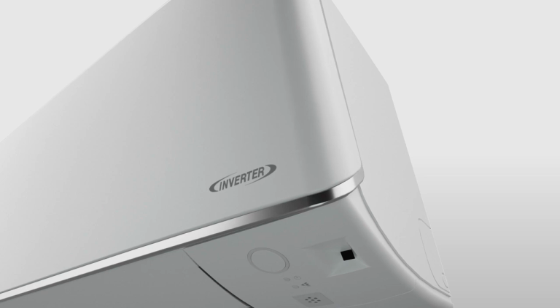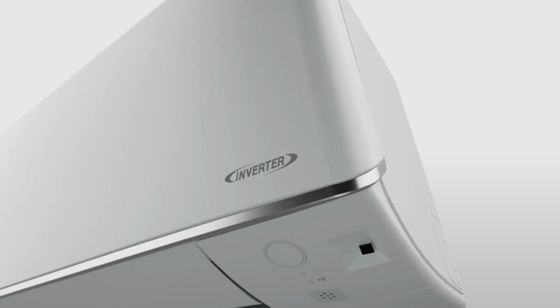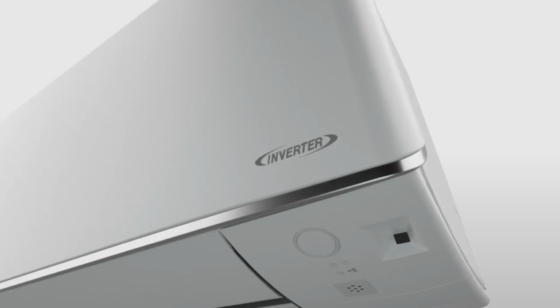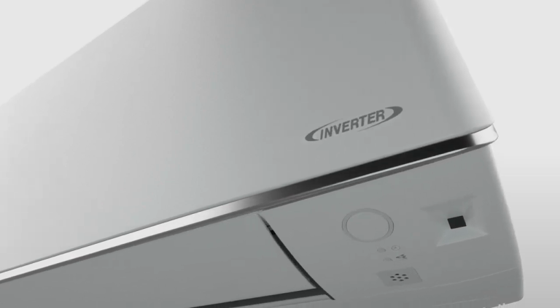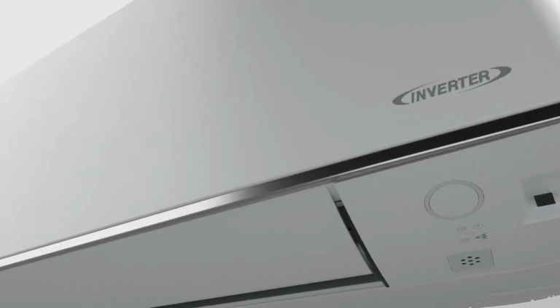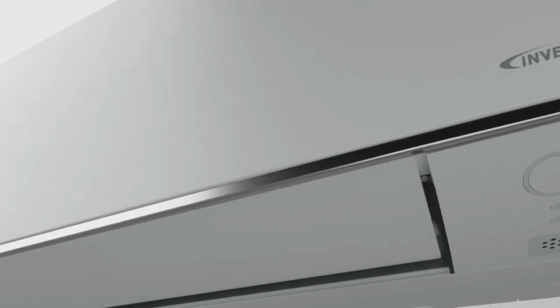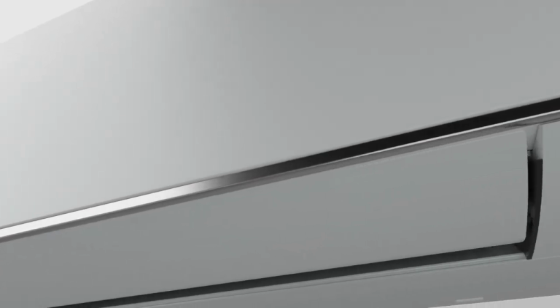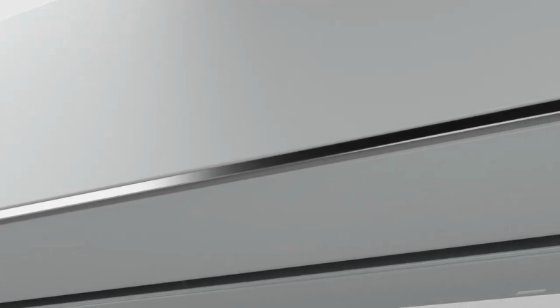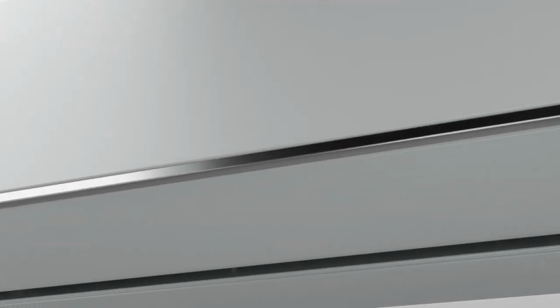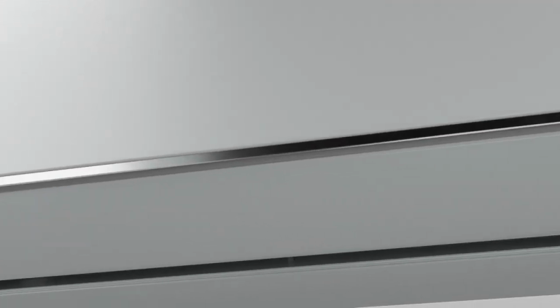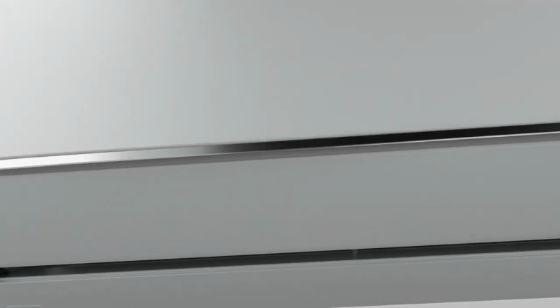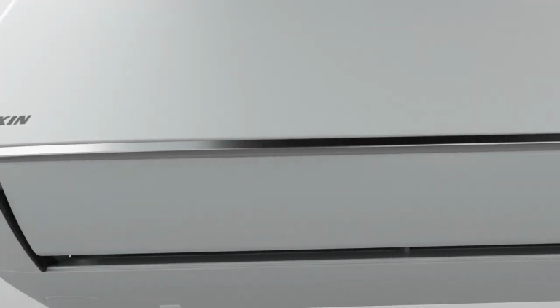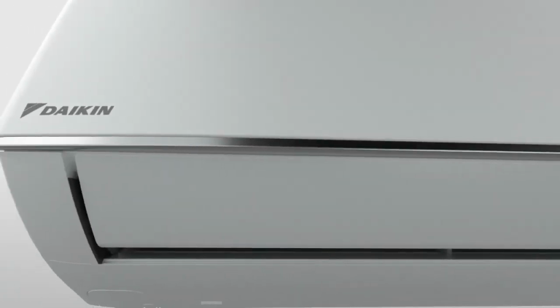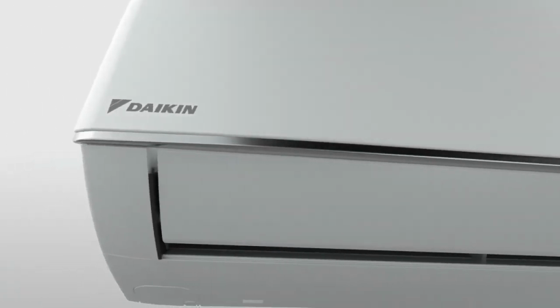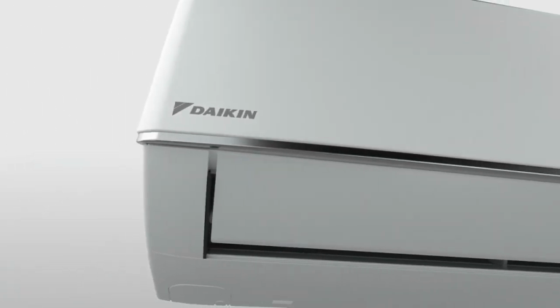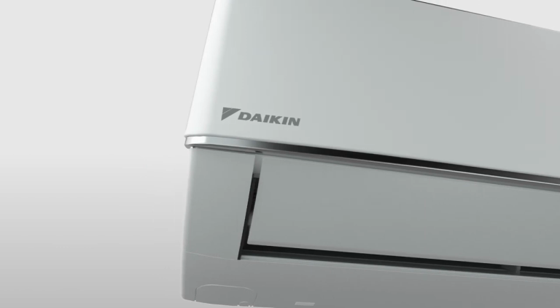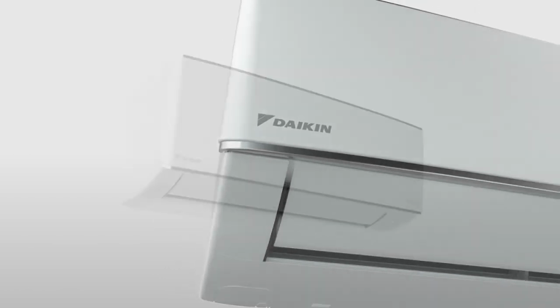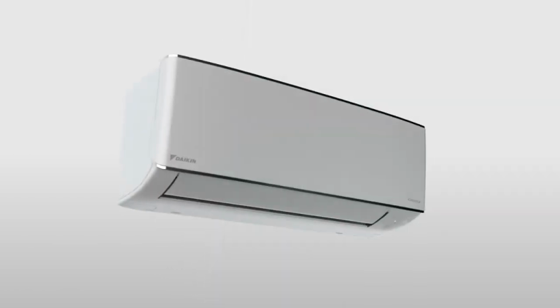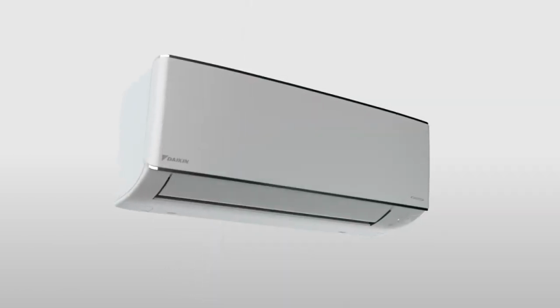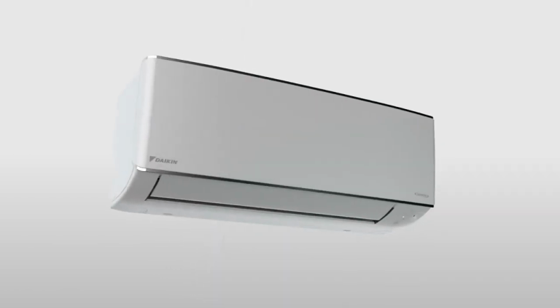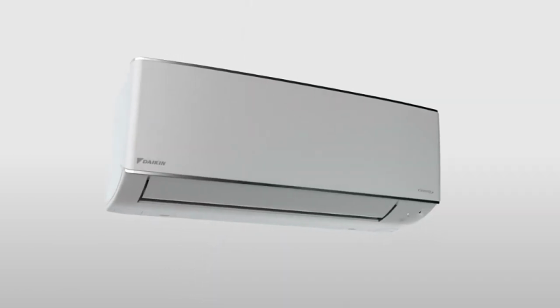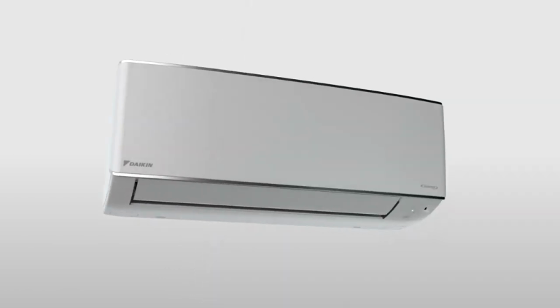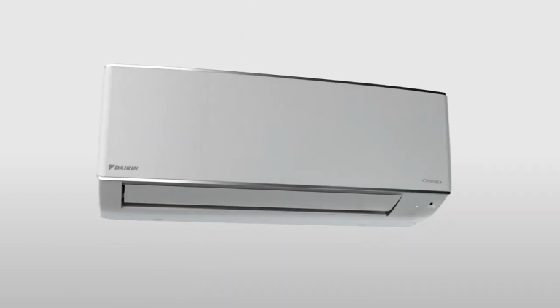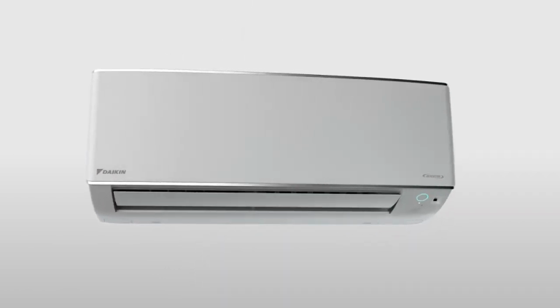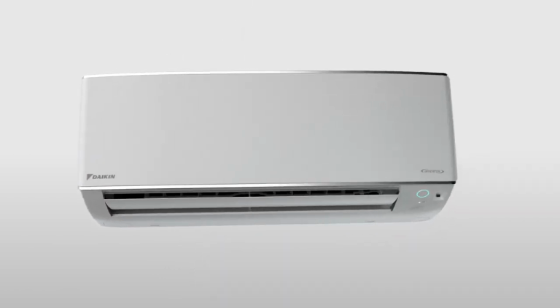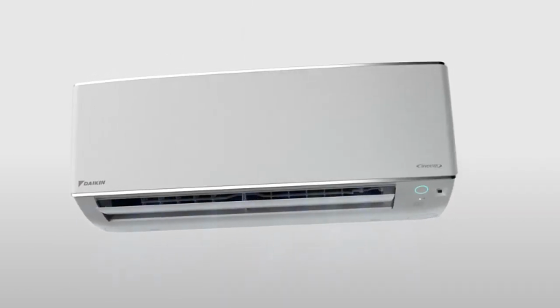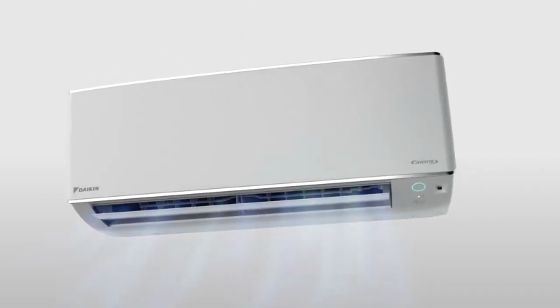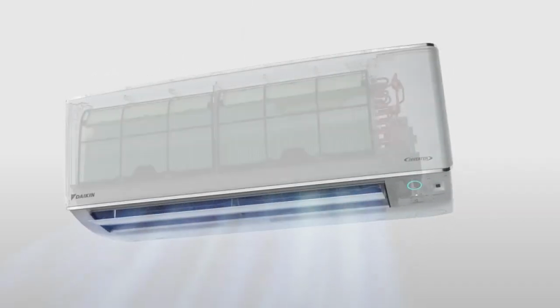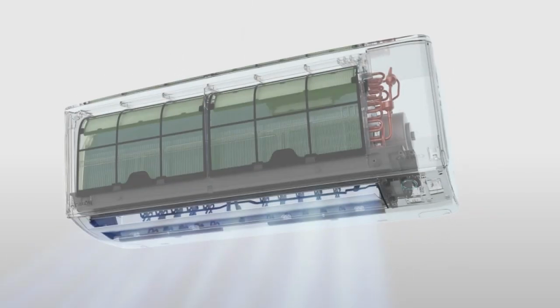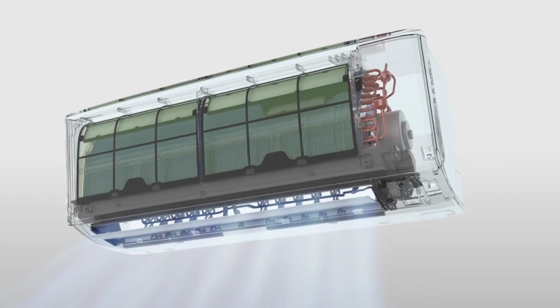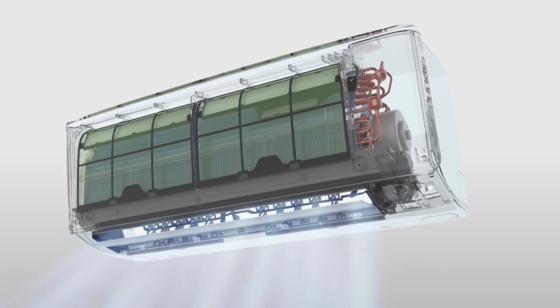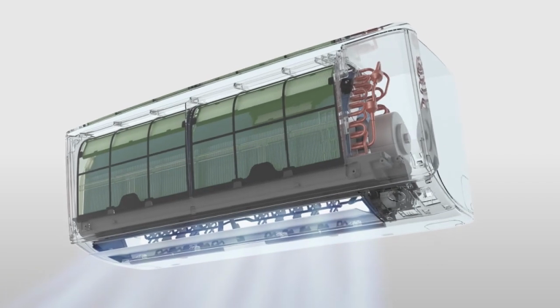What makes a smart air conditioning system? Introducing Daikin Smarto, a sleek and sophisticated outlook matched with intelligent and superior functions.